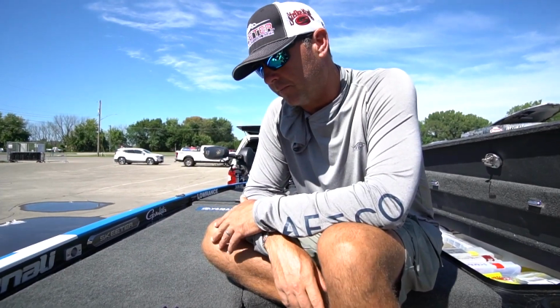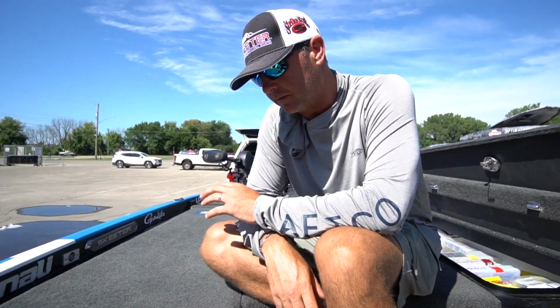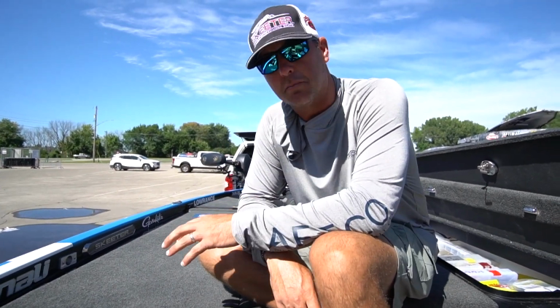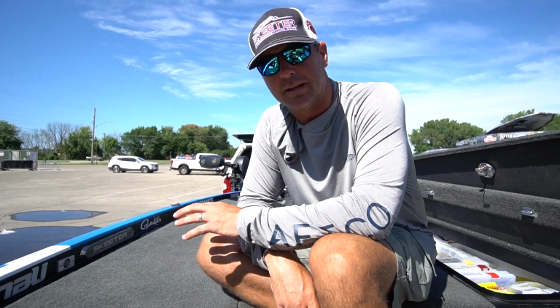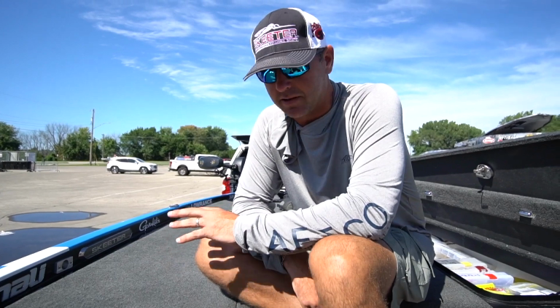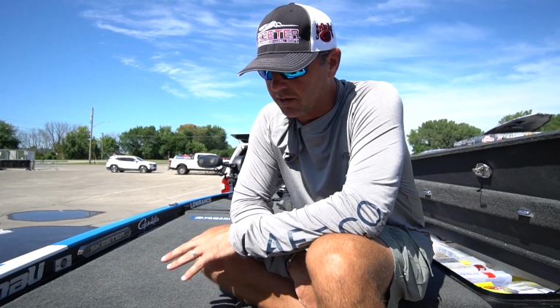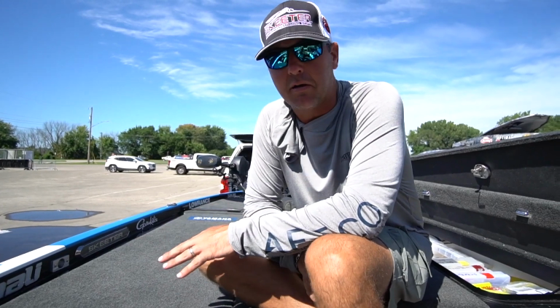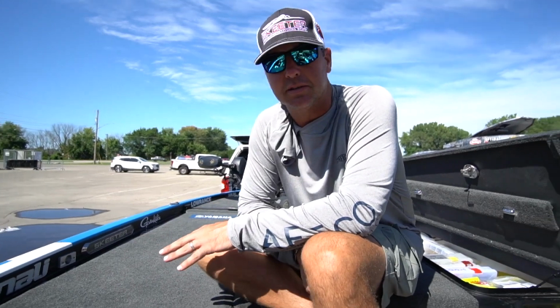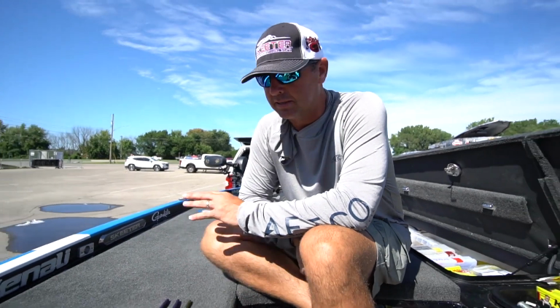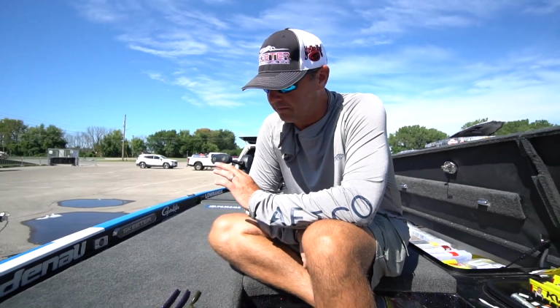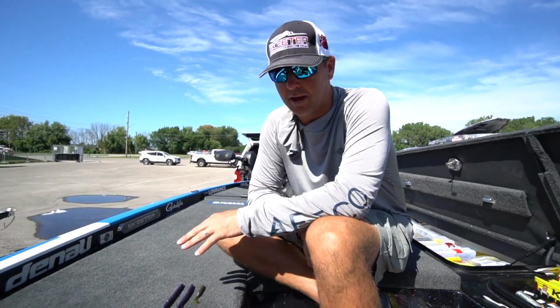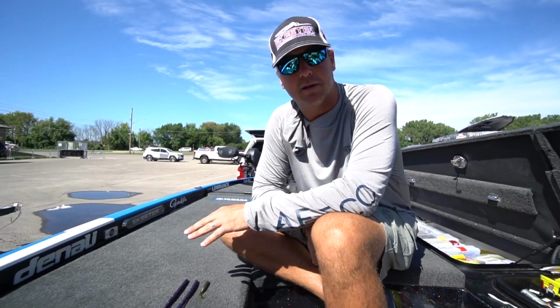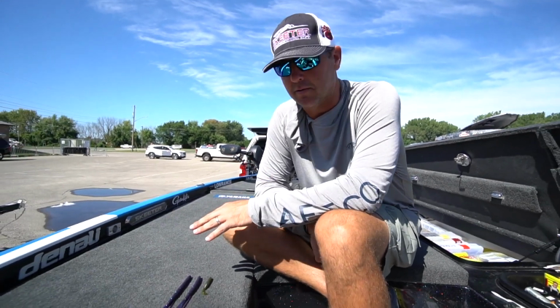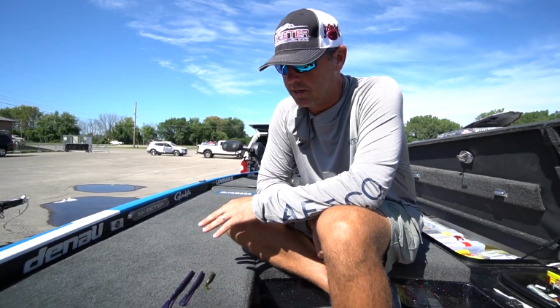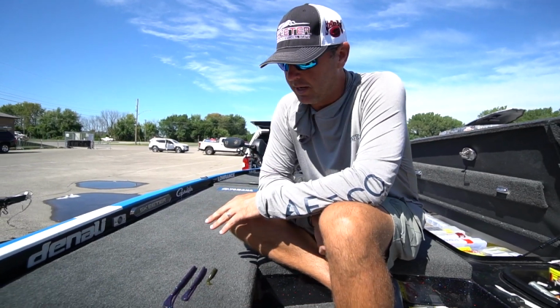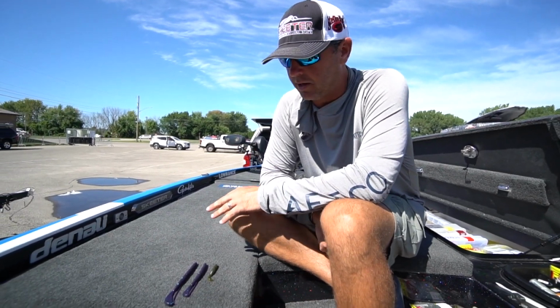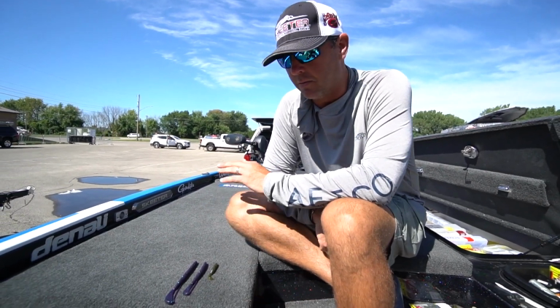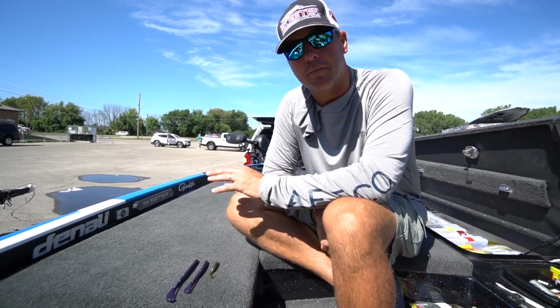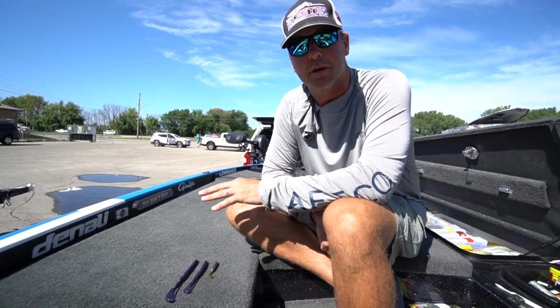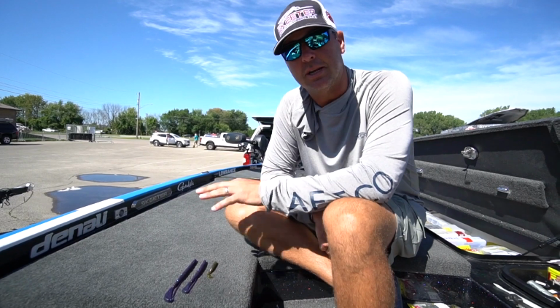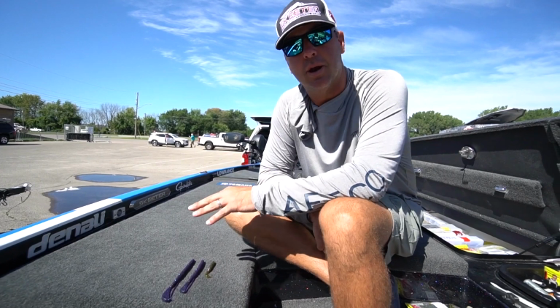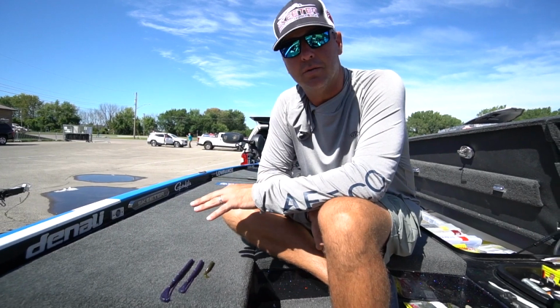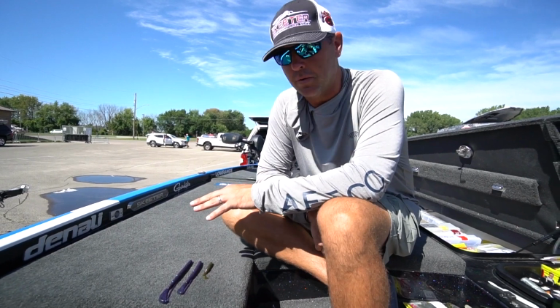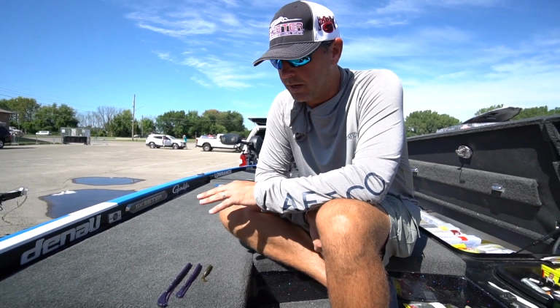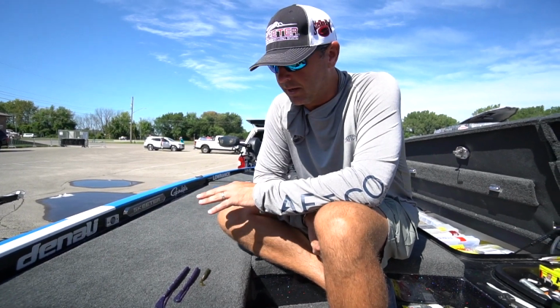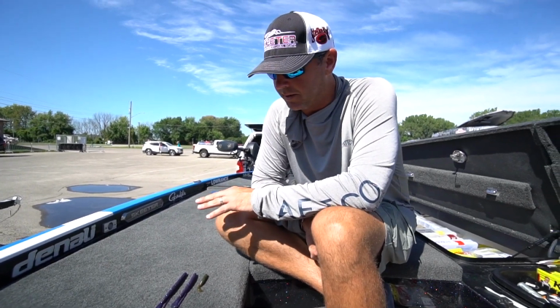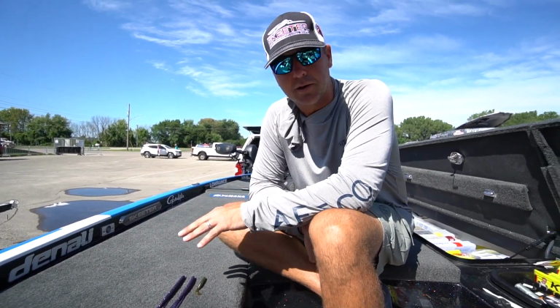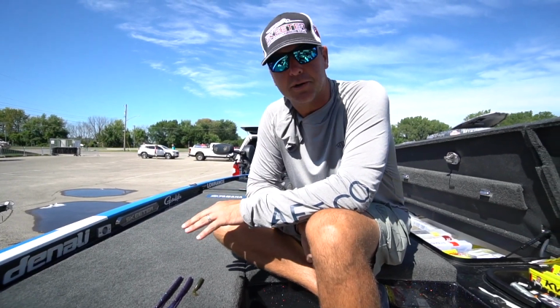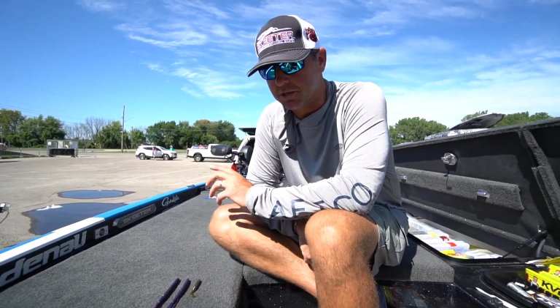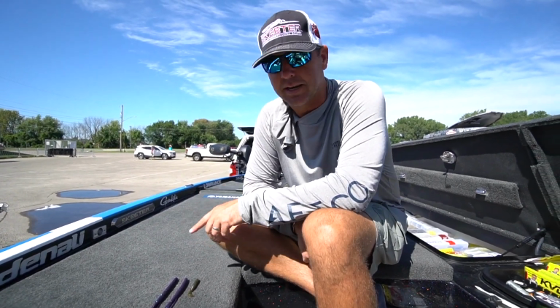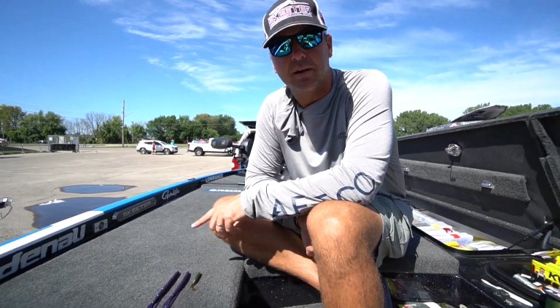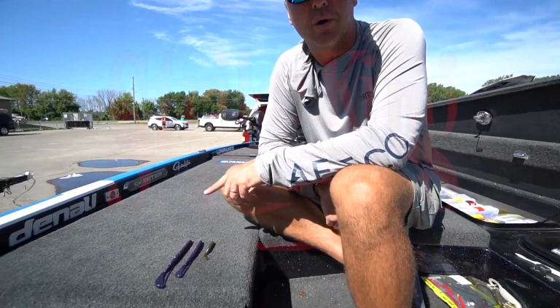This is just a bait that I have a ton of confidence in. I've won a lot of money on it and it works pretty much anywhere you go in the country — the Strike King Cutter Worm.